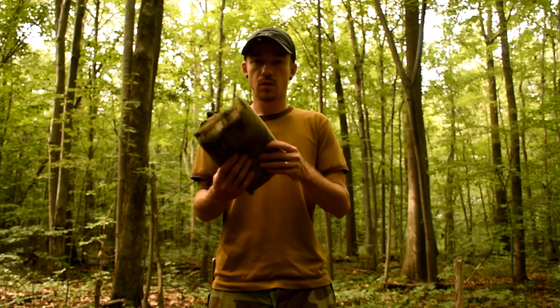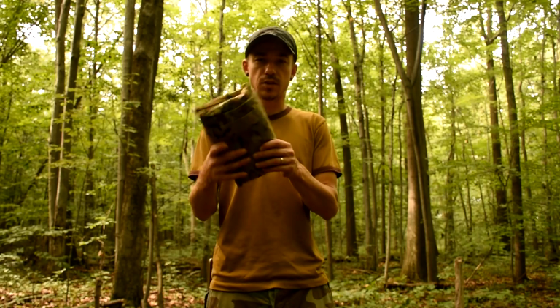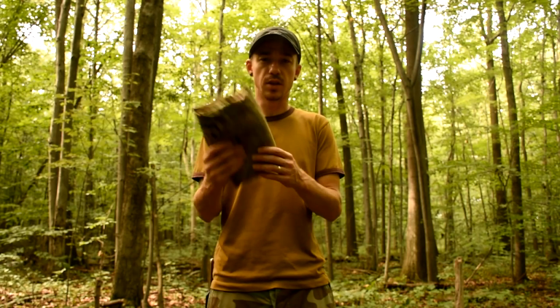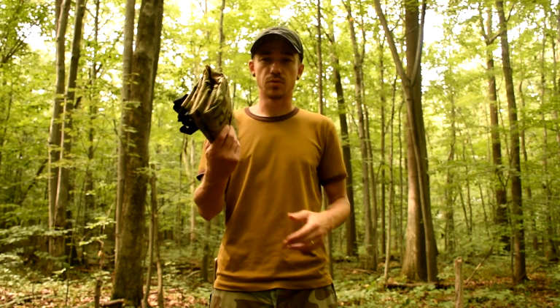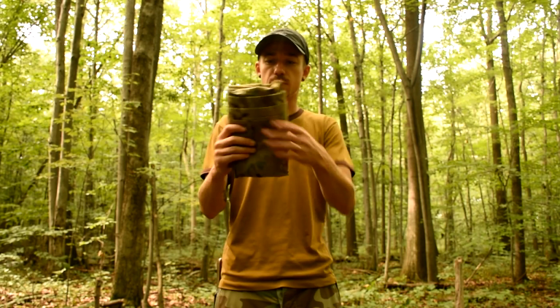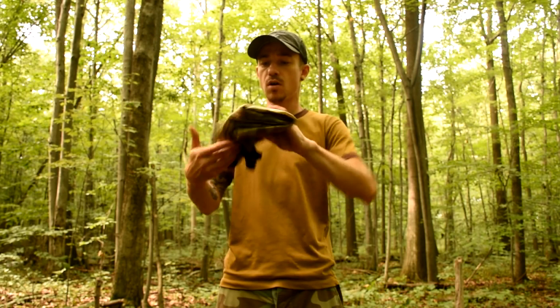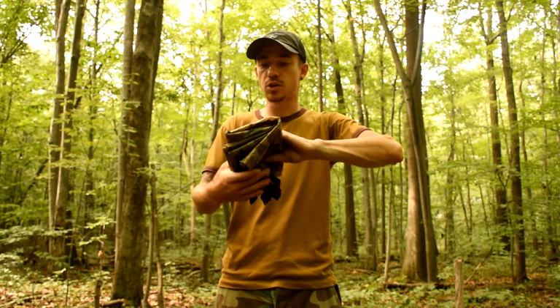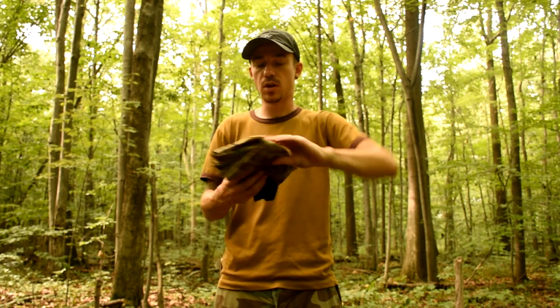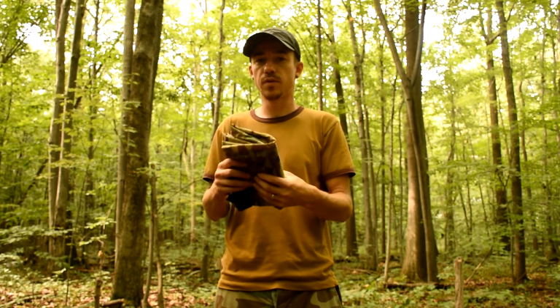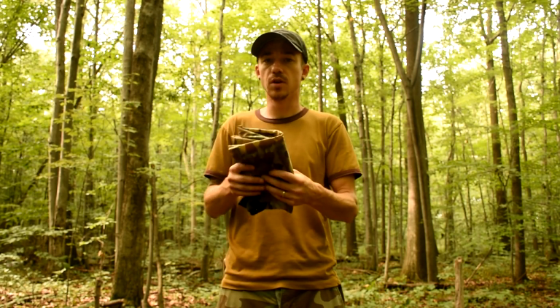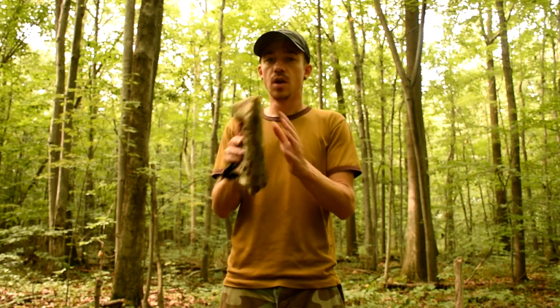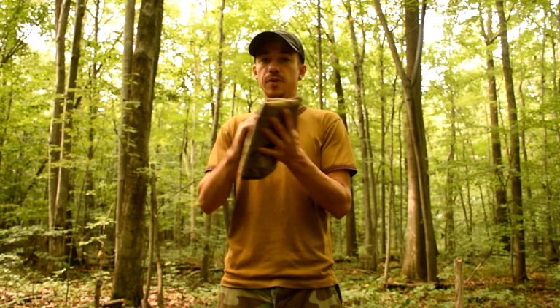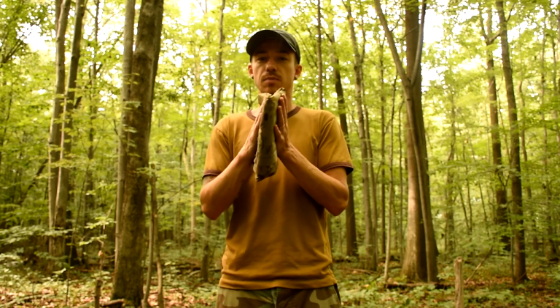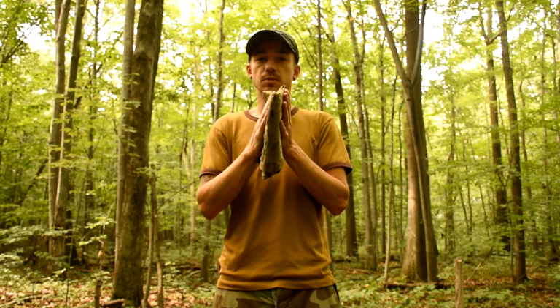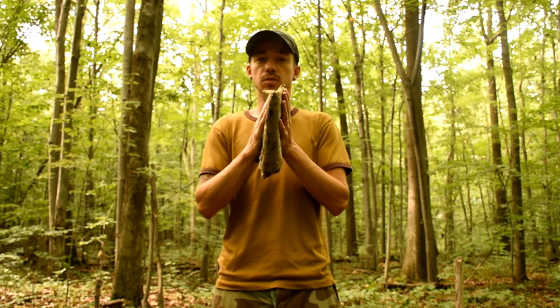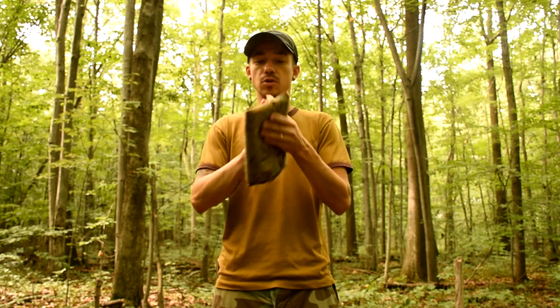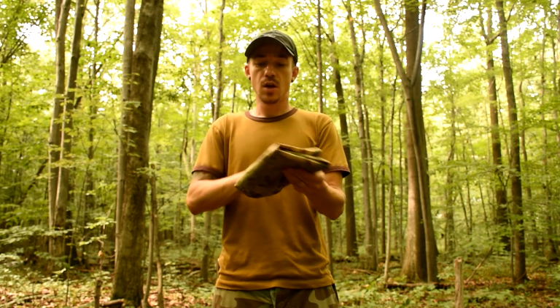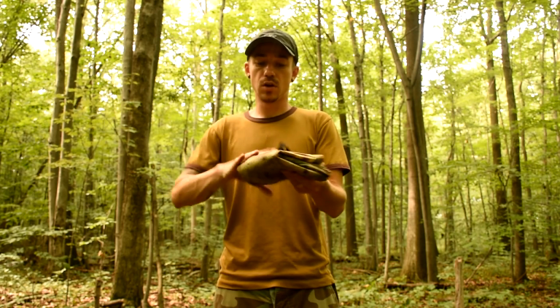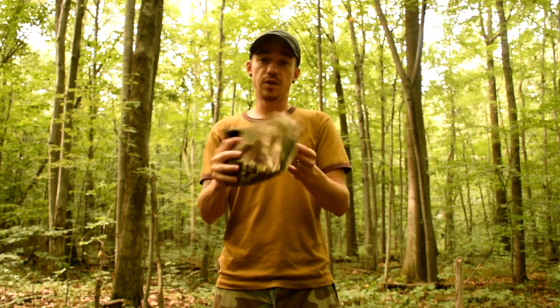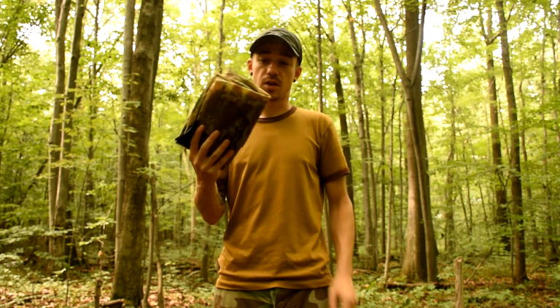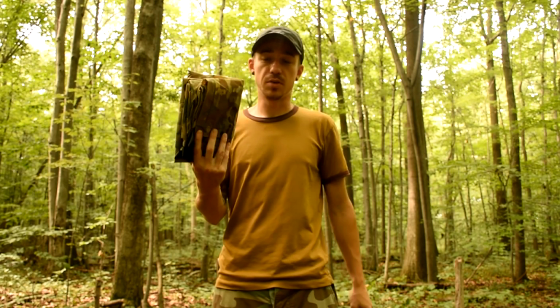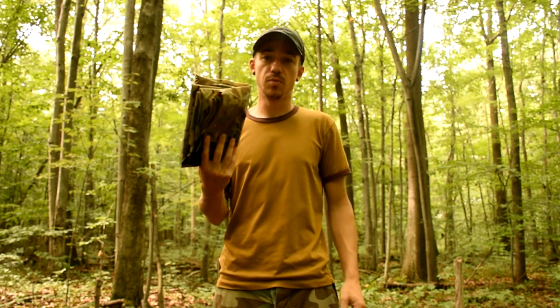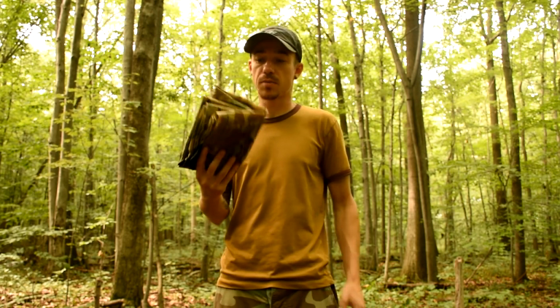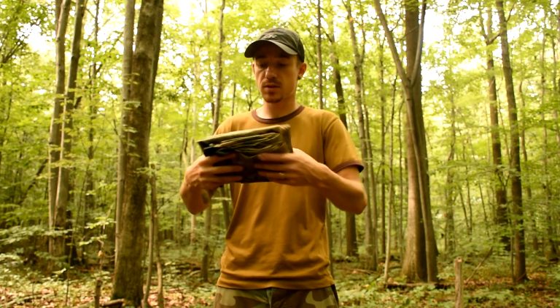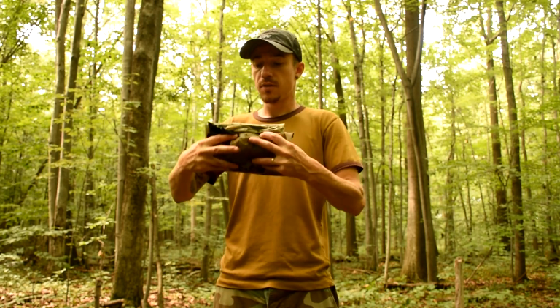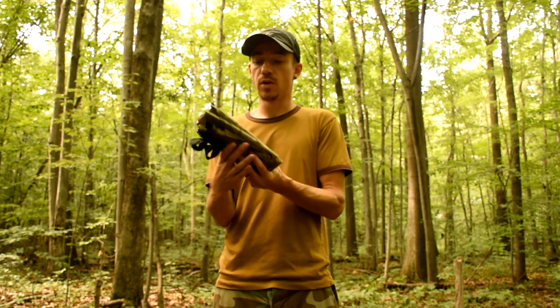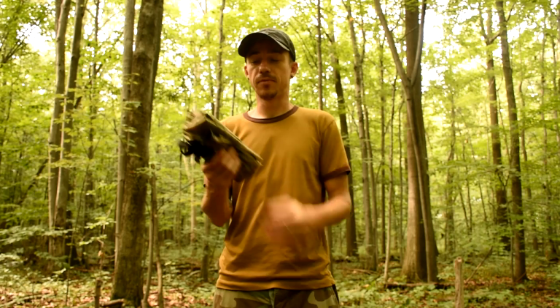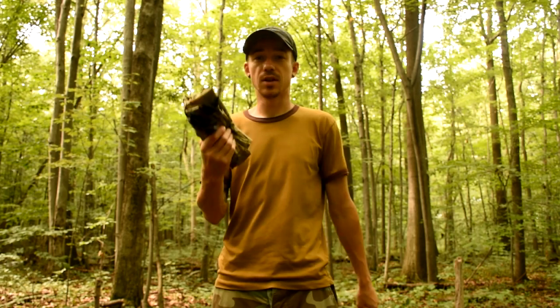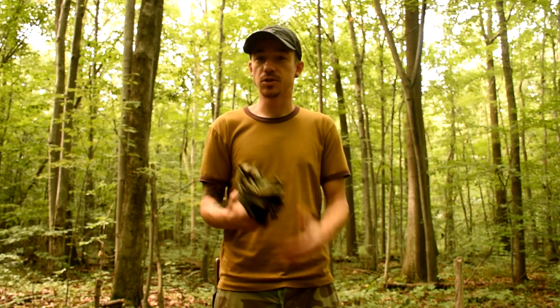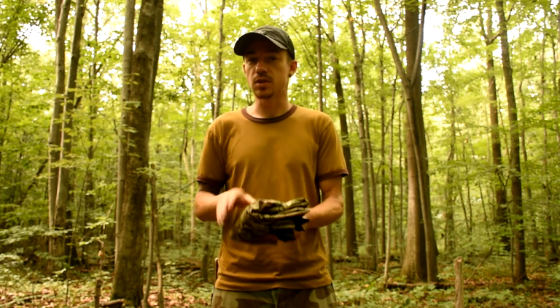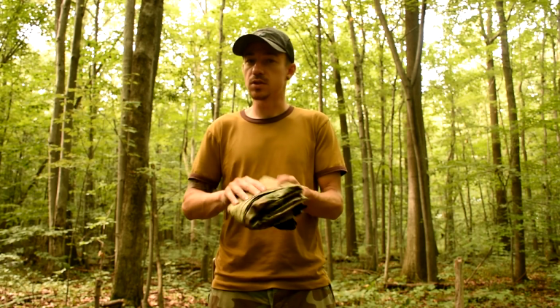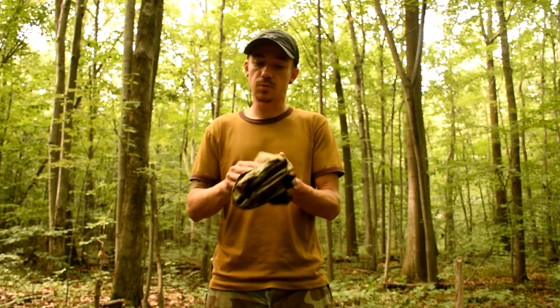As you can see it comes really small. I showed in a previous video that it fits right in my Maxpedition pouch. It will also fit in like BDU pocket pants. If you roll it up it will fit inside a Nalgene. It's nice and small.